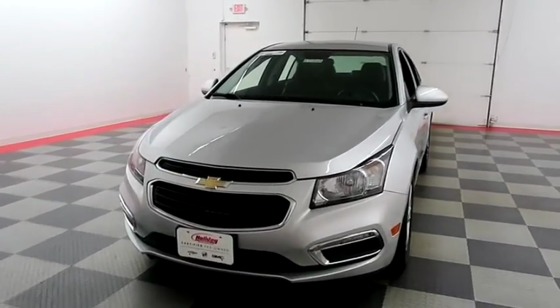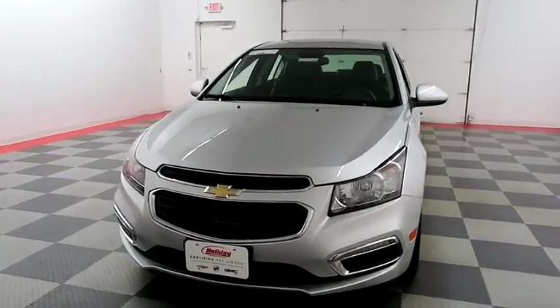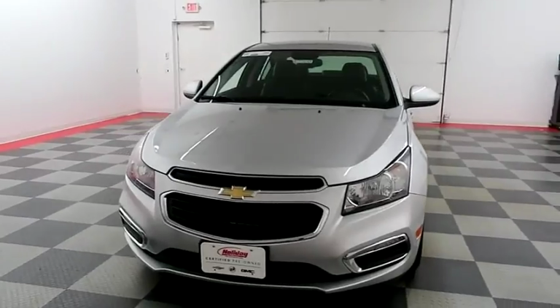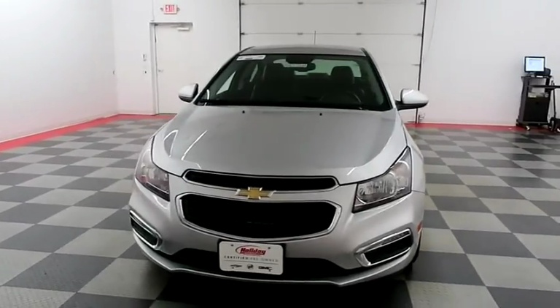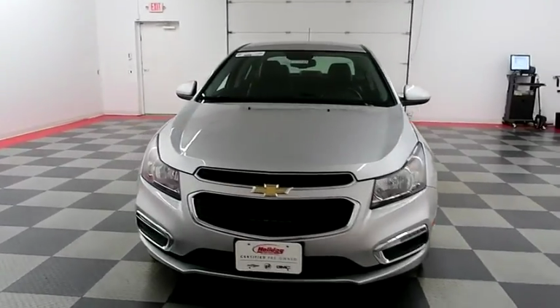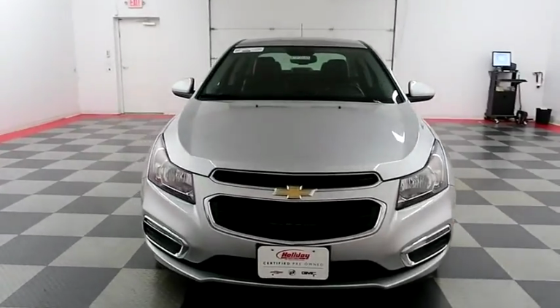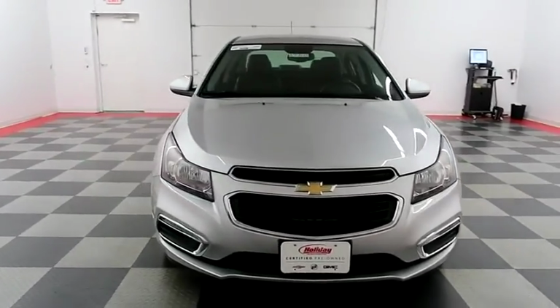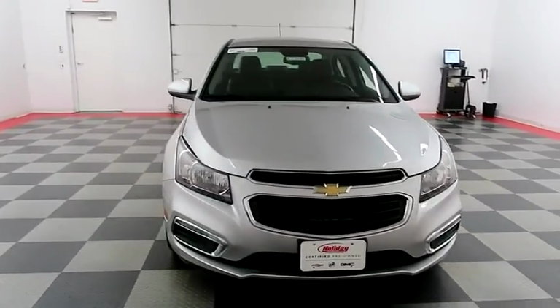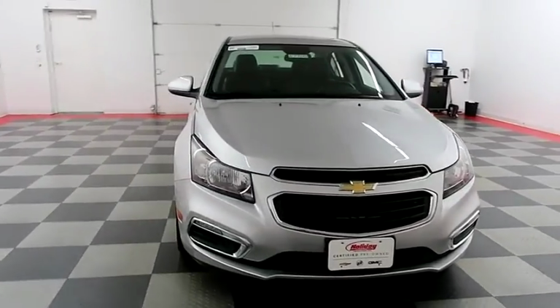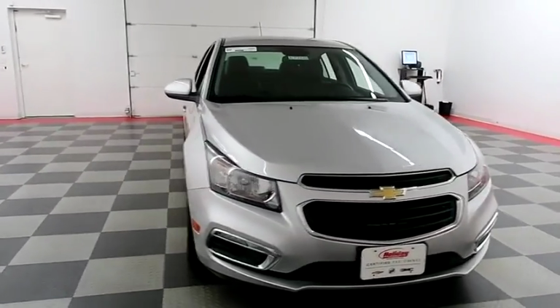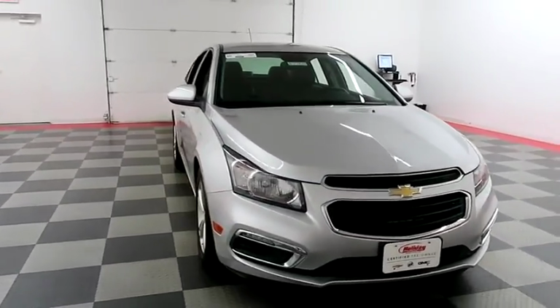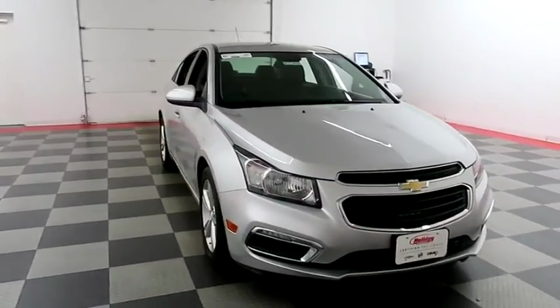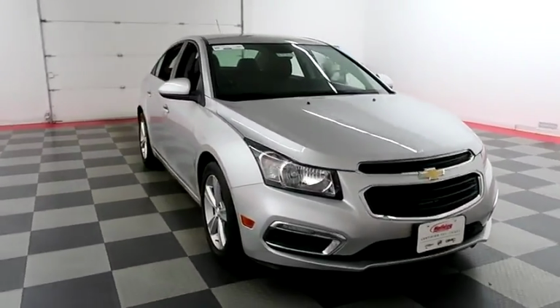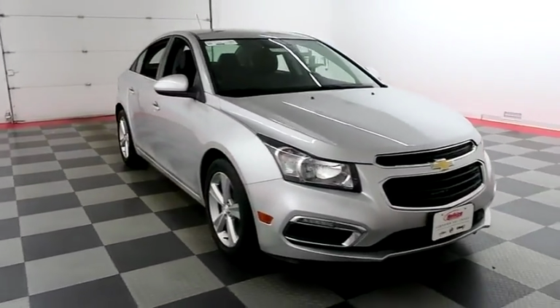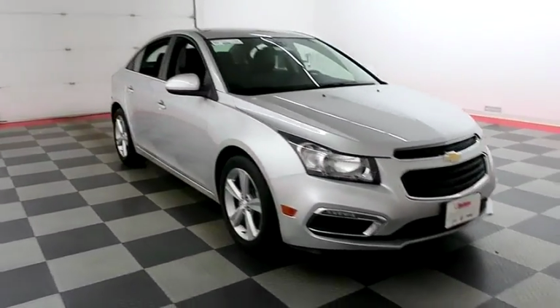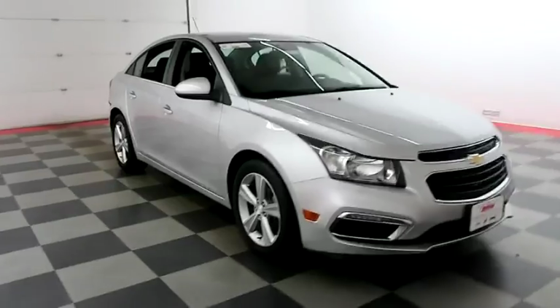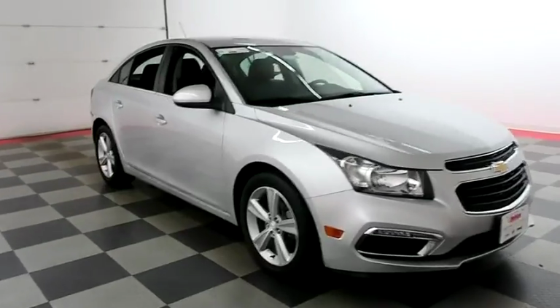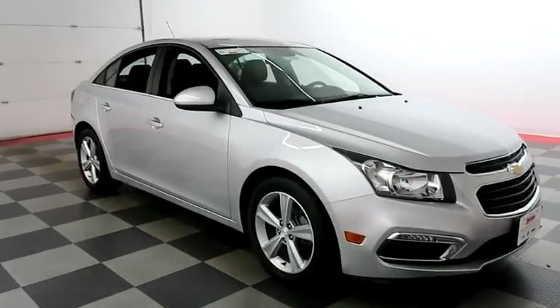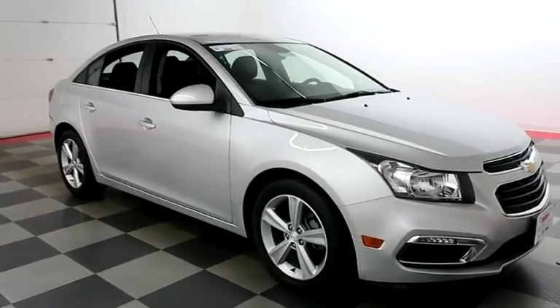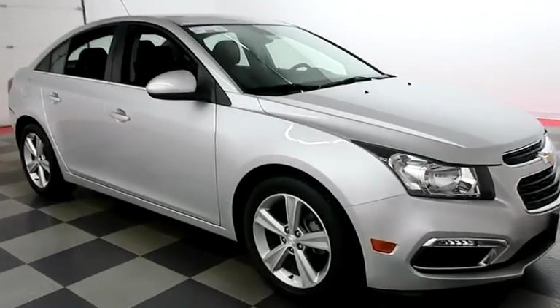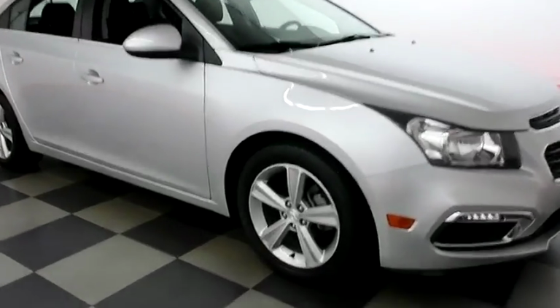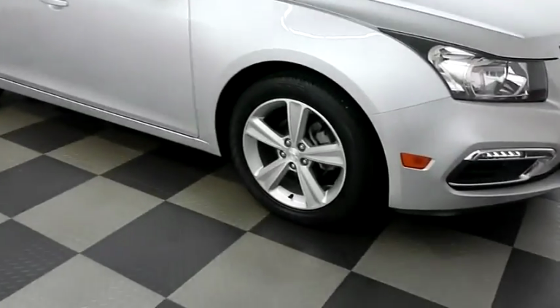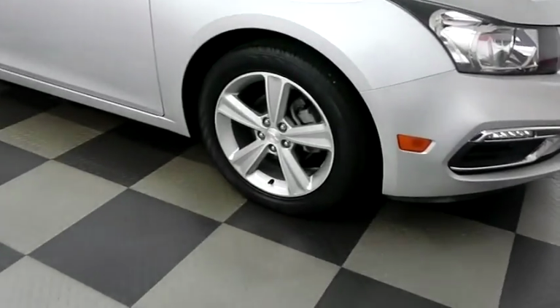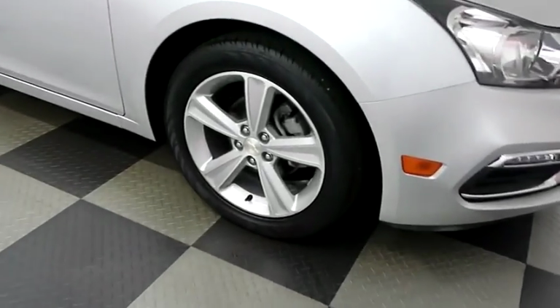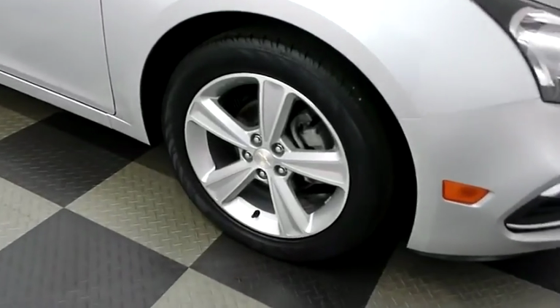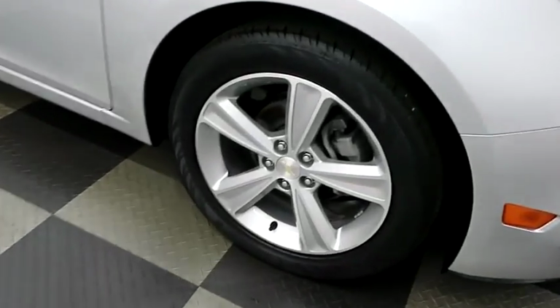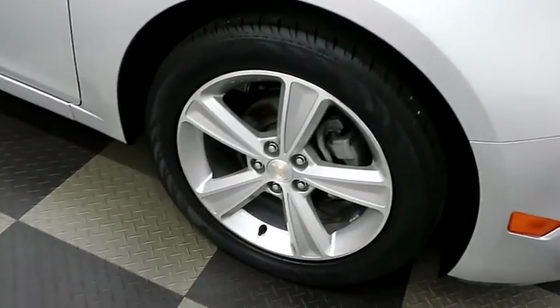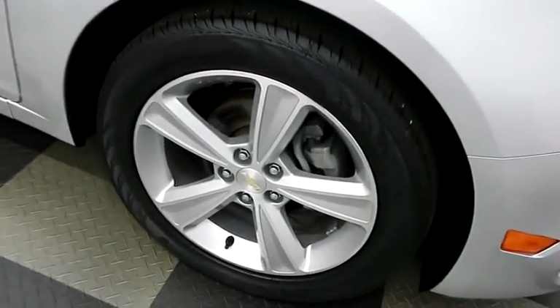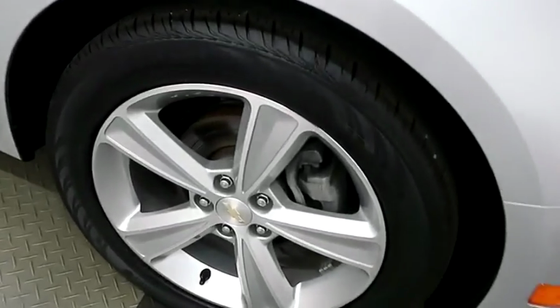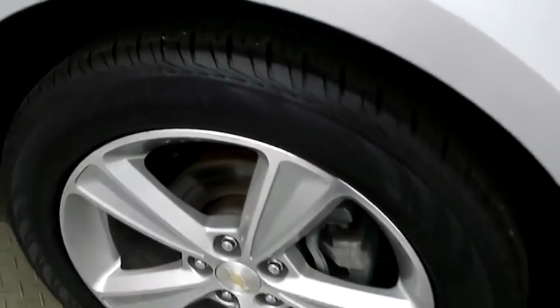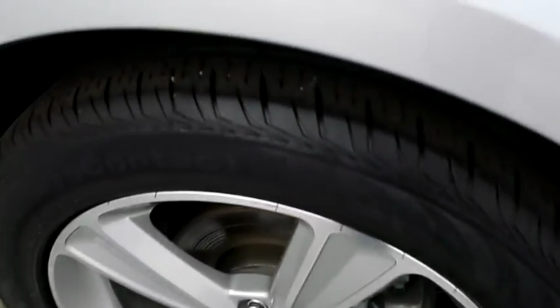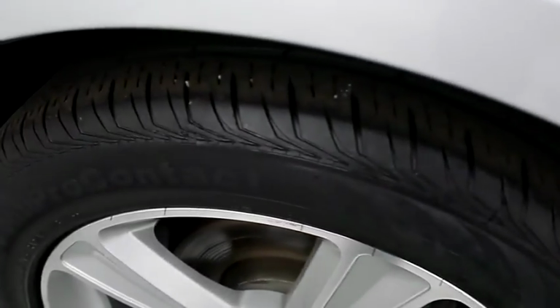Starting right away up front, you have factory fog lamps. A look down the passenger side — you have alloy wheels wrapped with Continental tires.